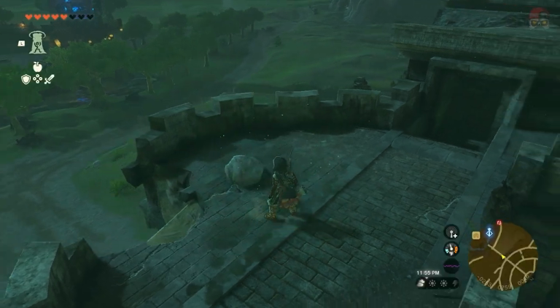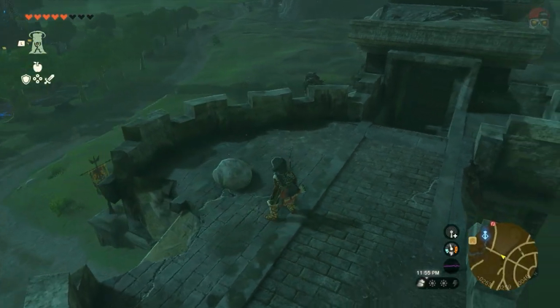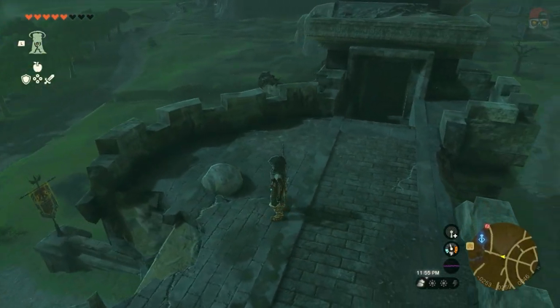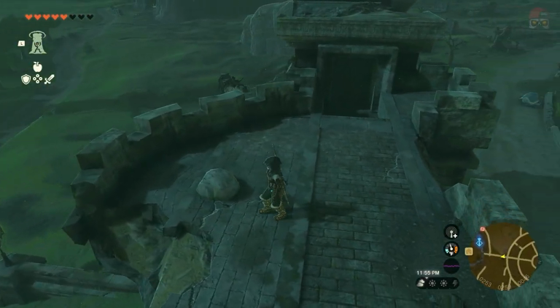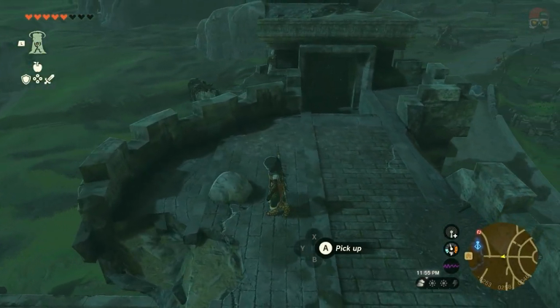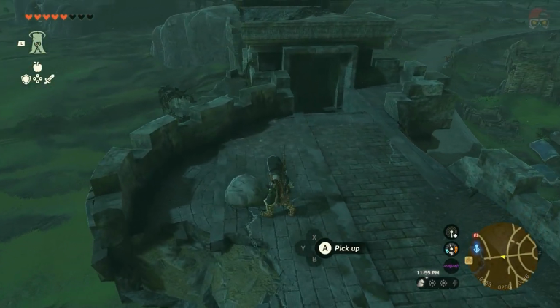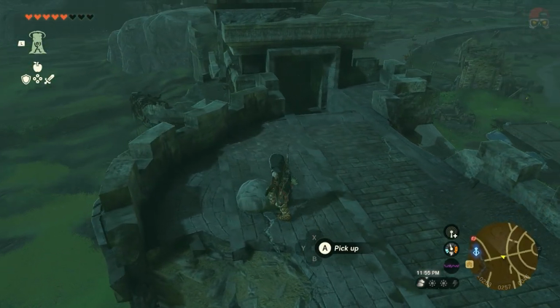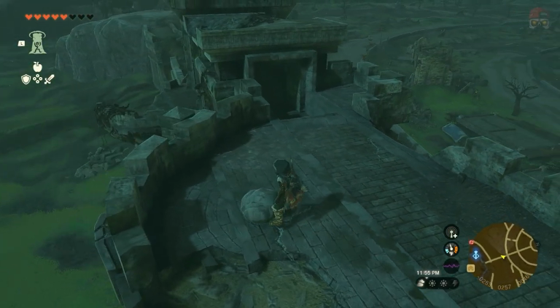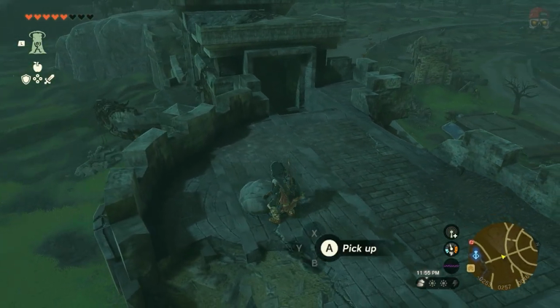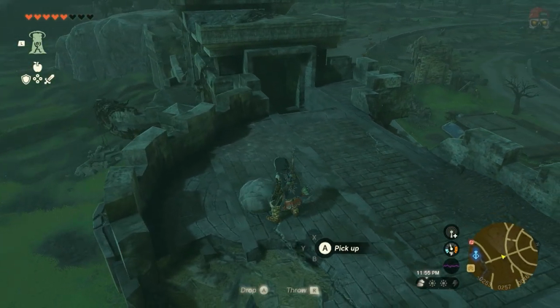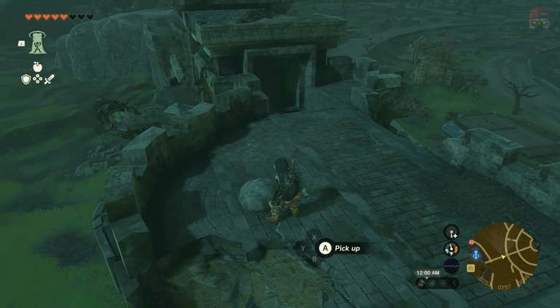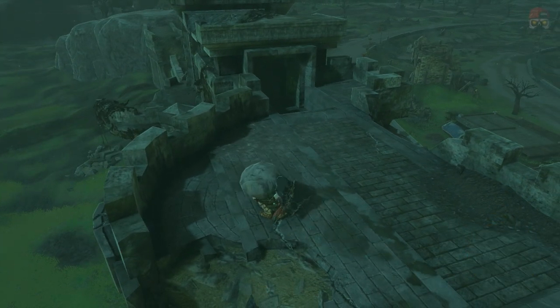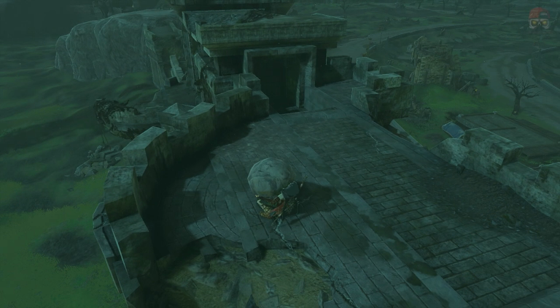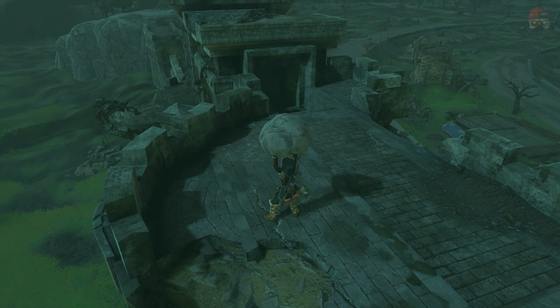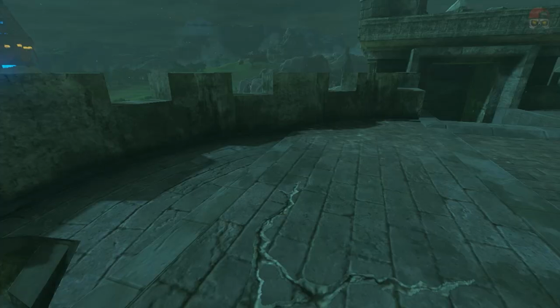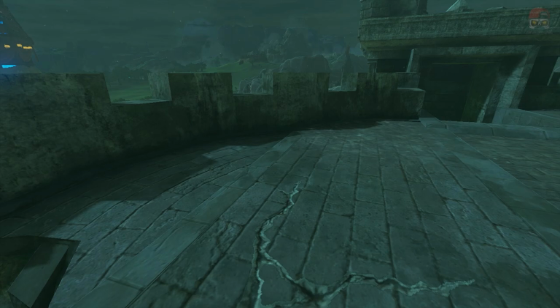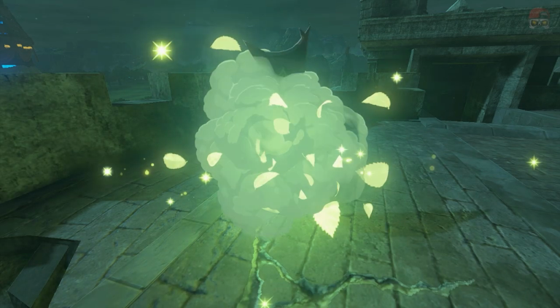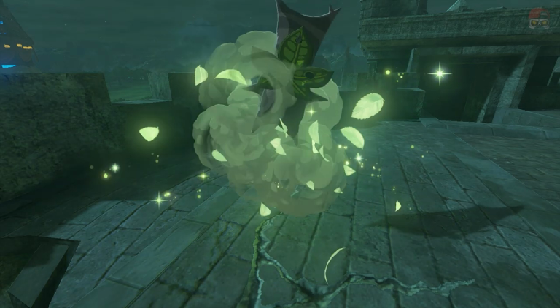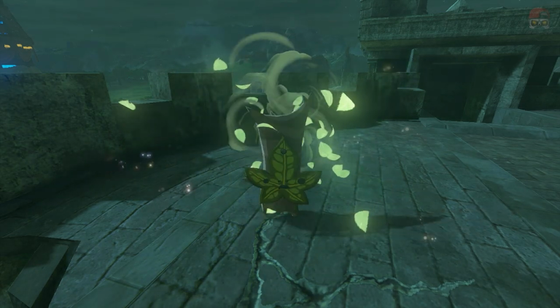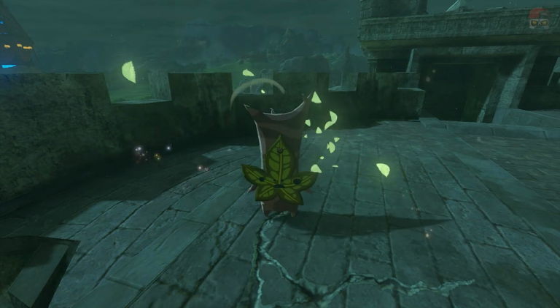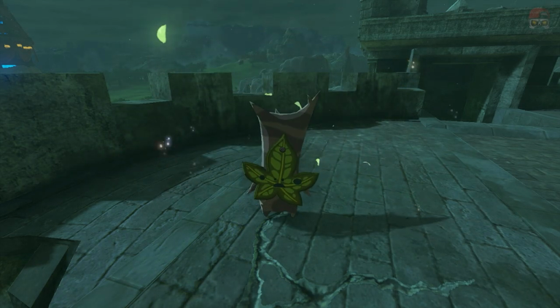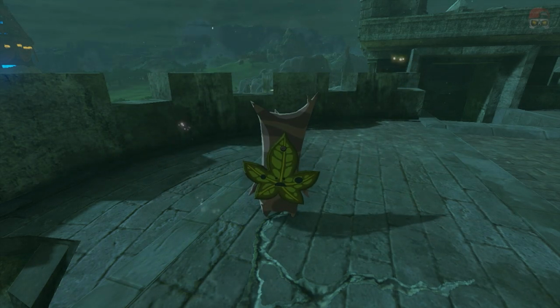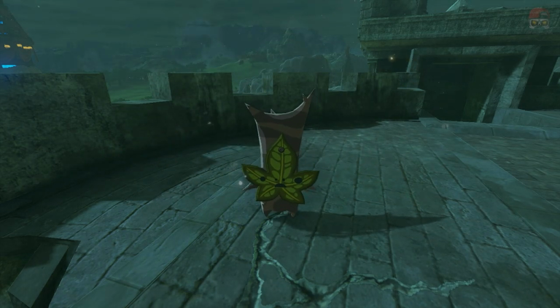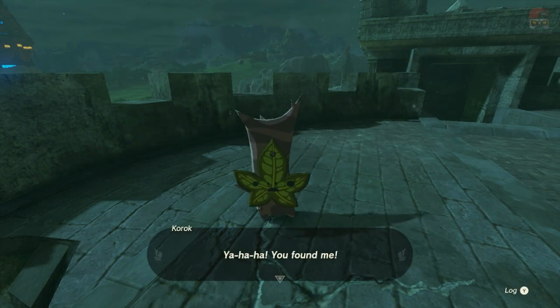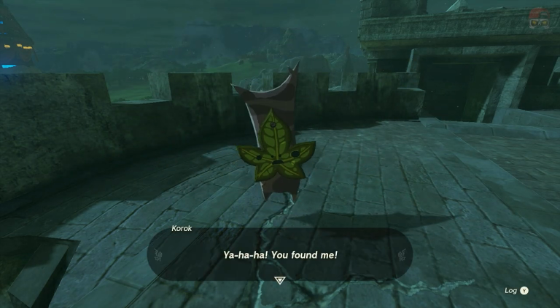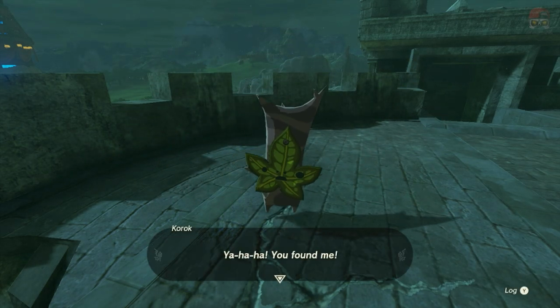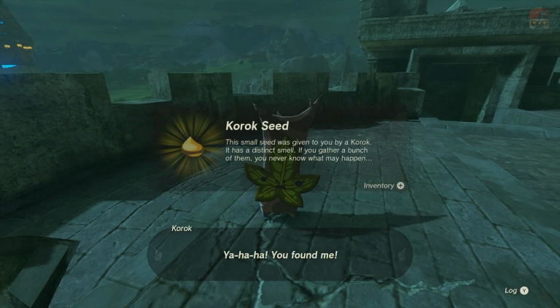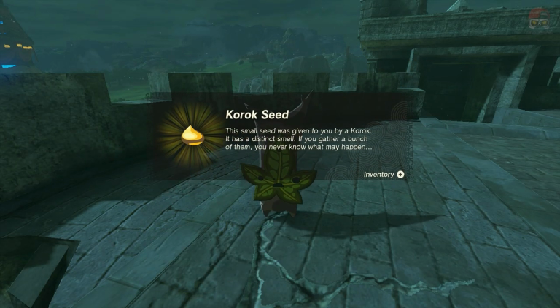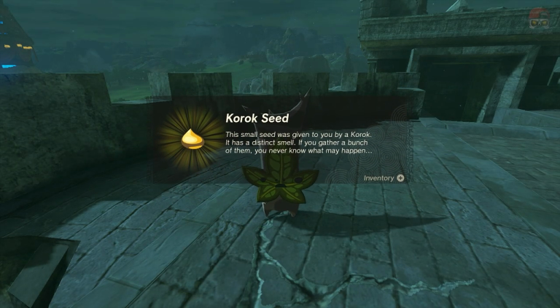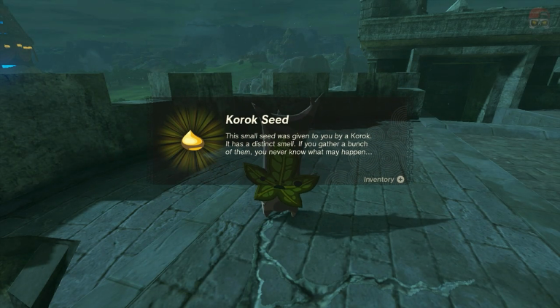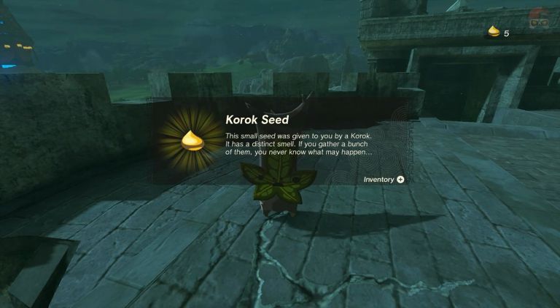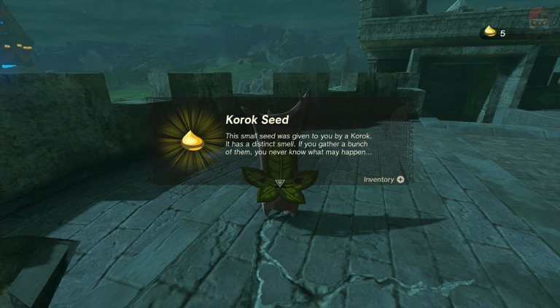The second one: they'll be hidden under random rocks throughout Hyrule. Just pick up a rock — you might find a Korok underneath. That's the second kind of way to find Koroks.